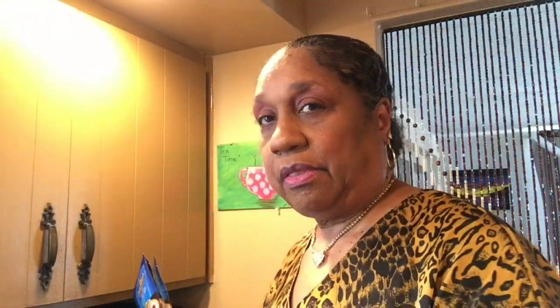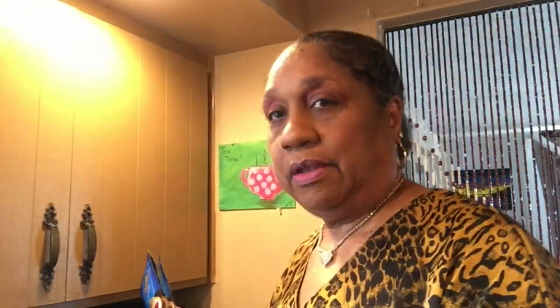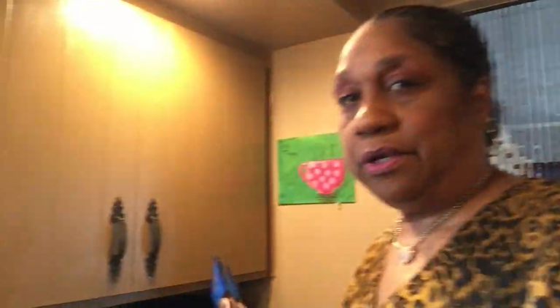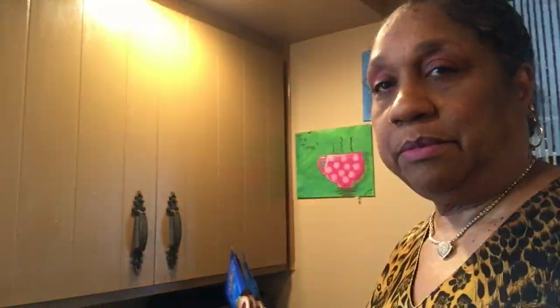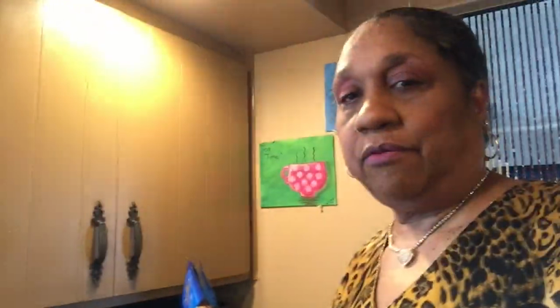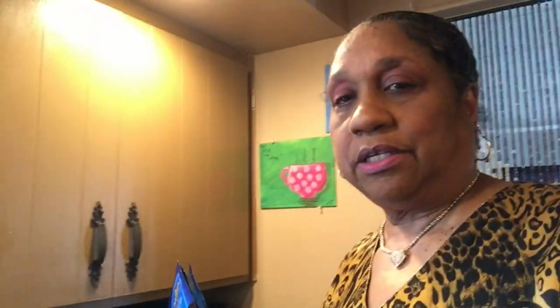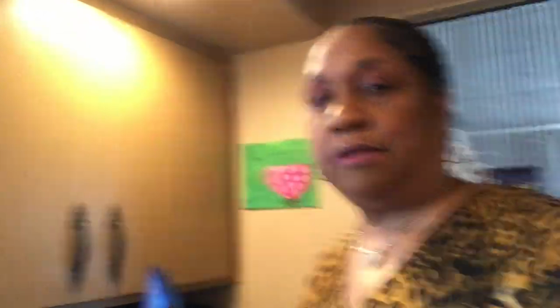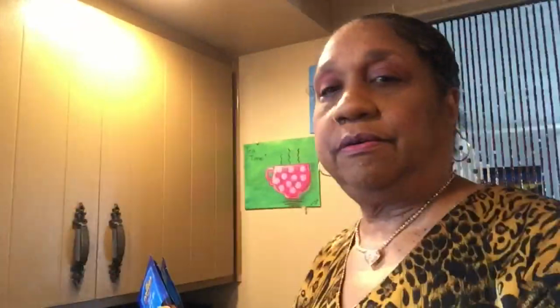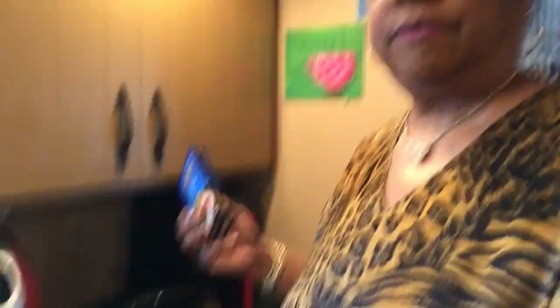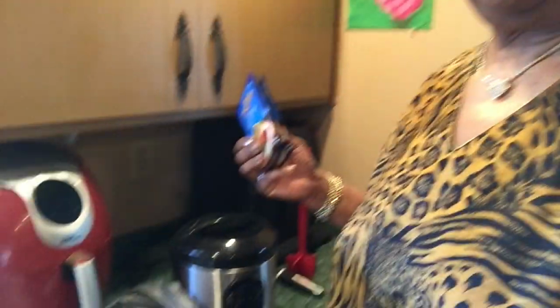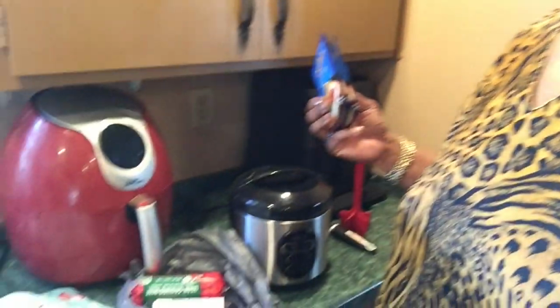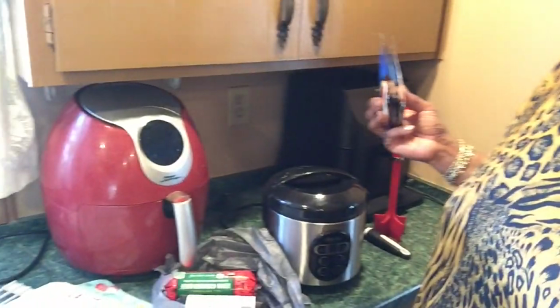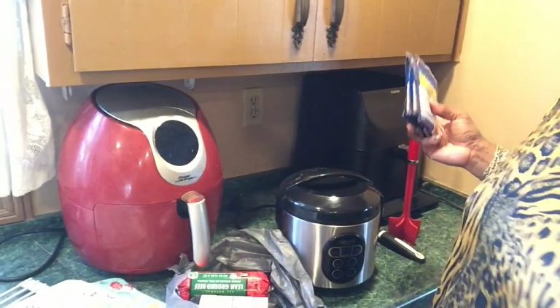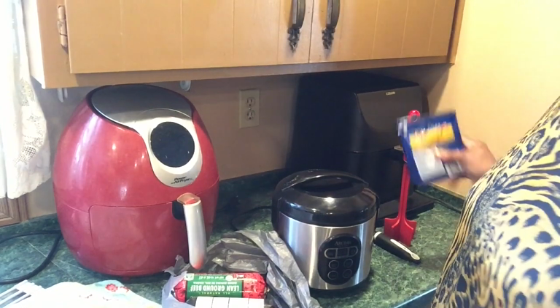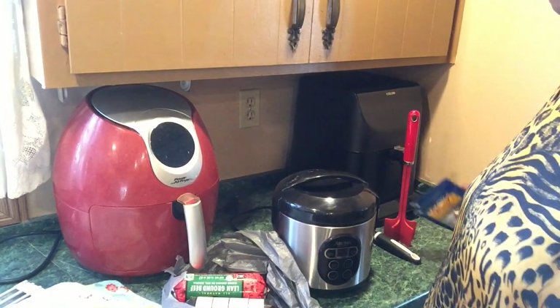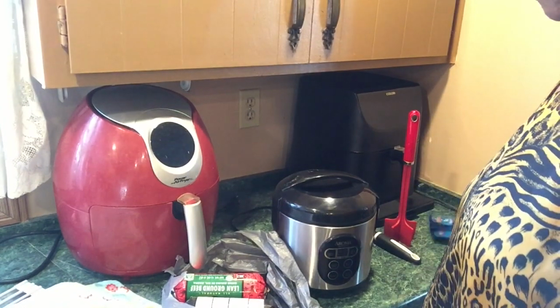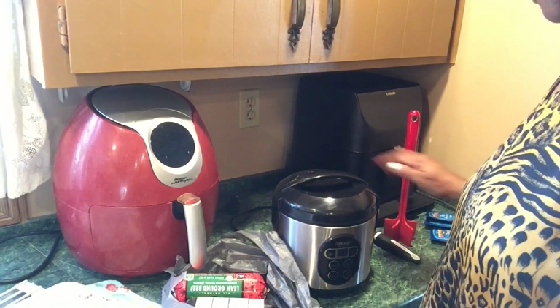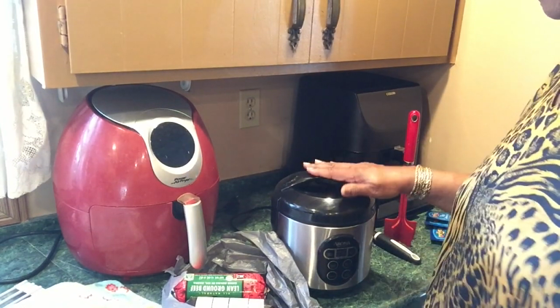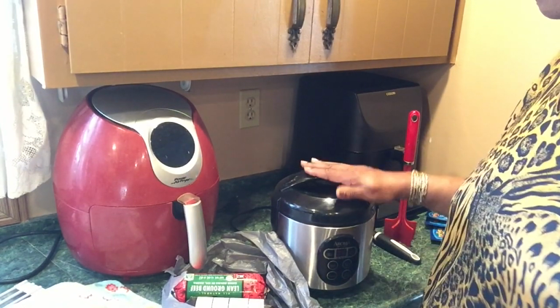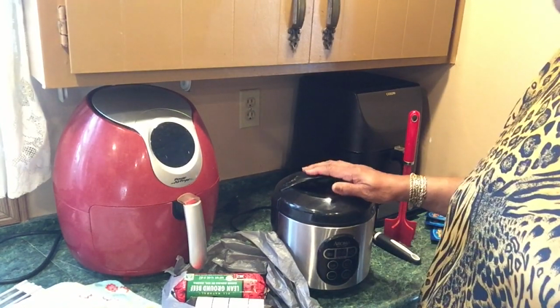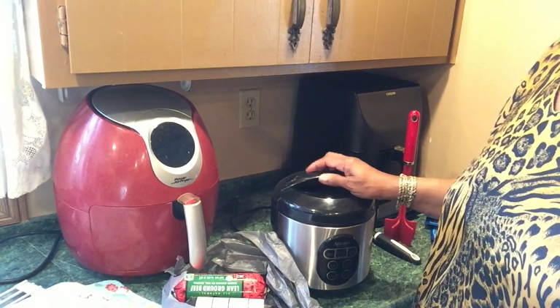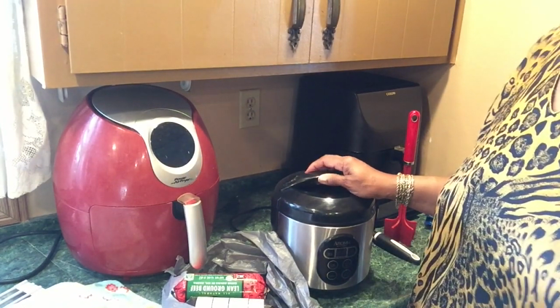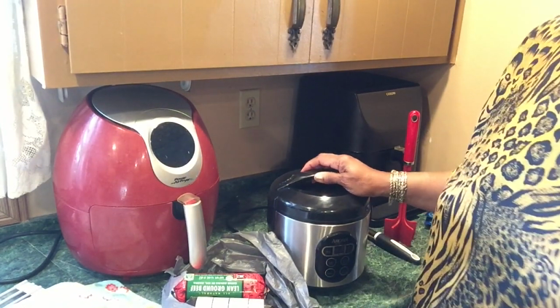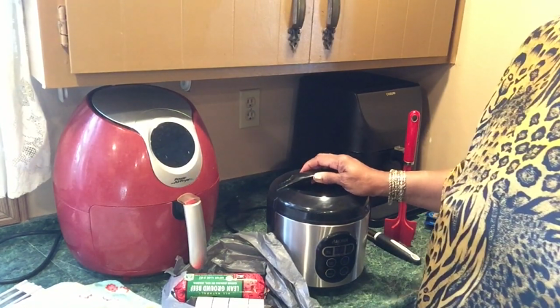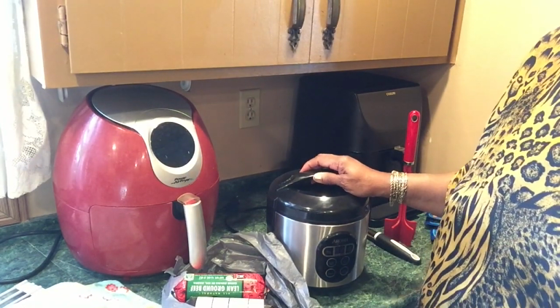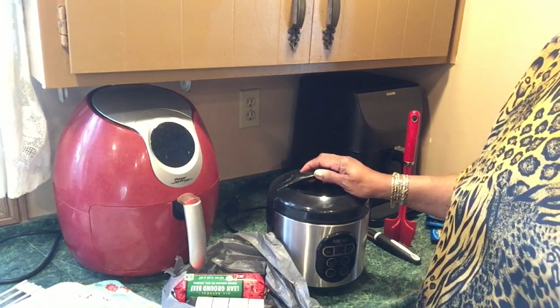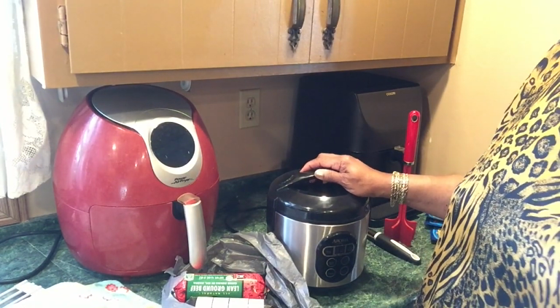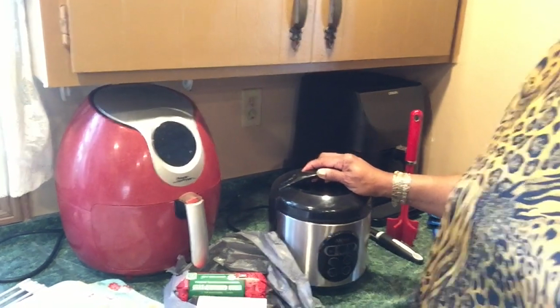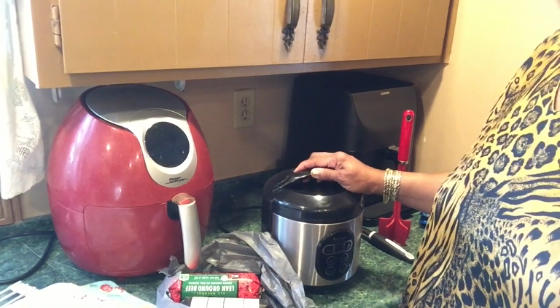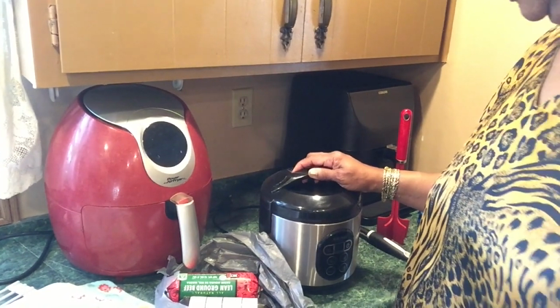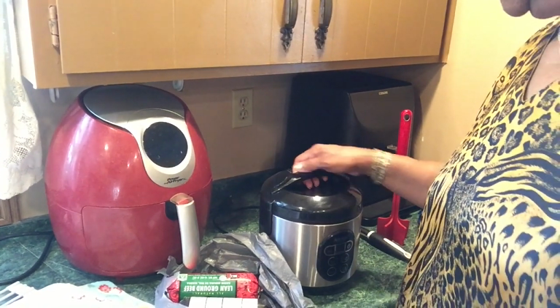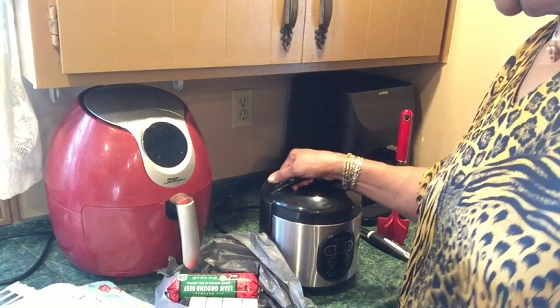I'll be using my rice cooker, right here. So let's get started.